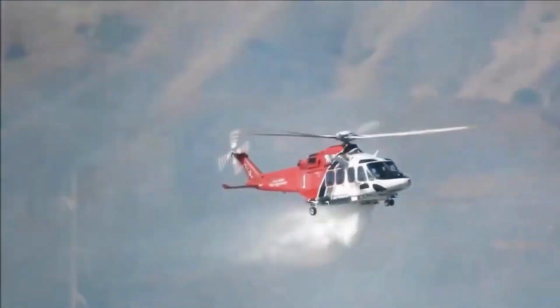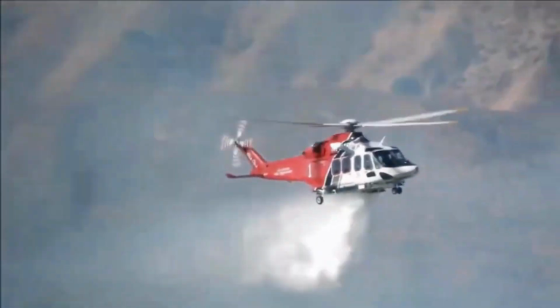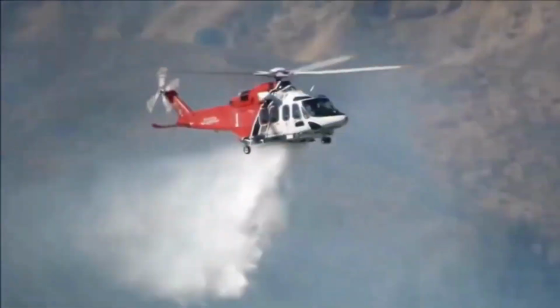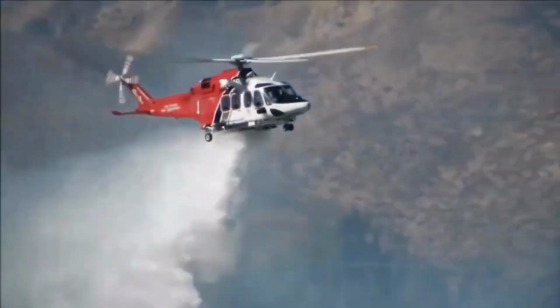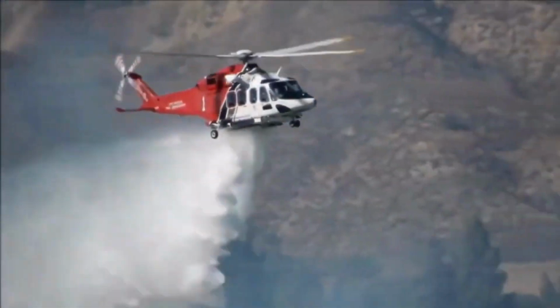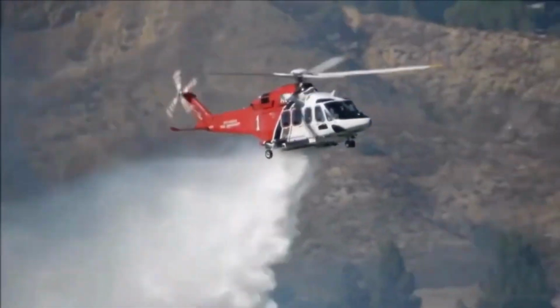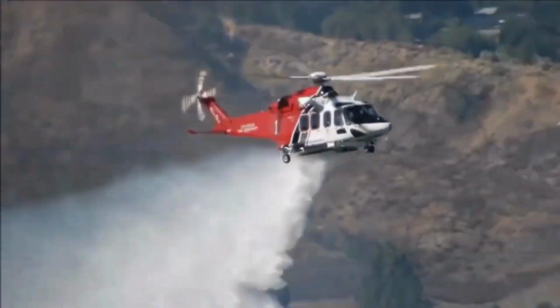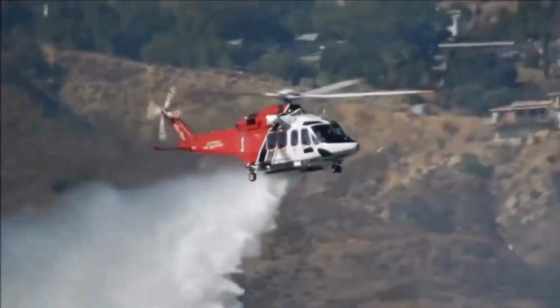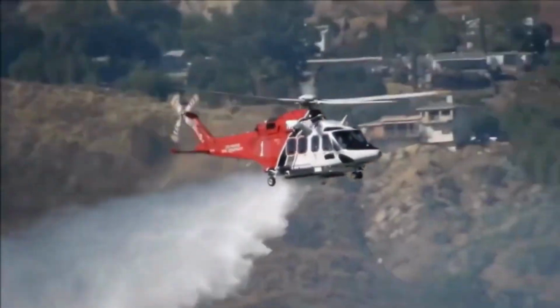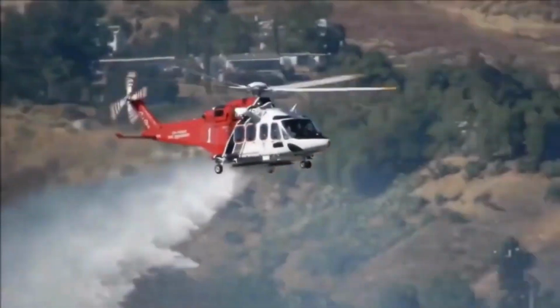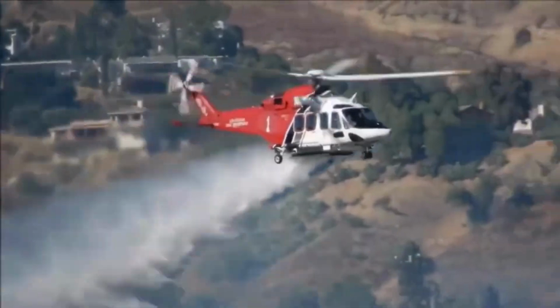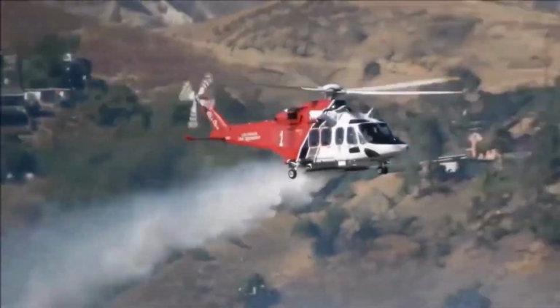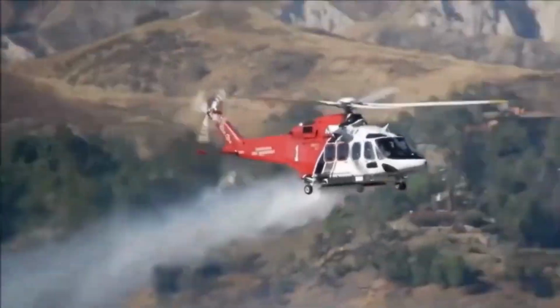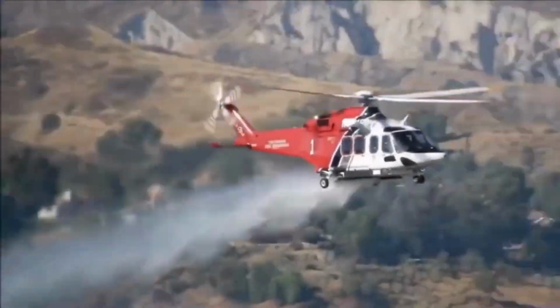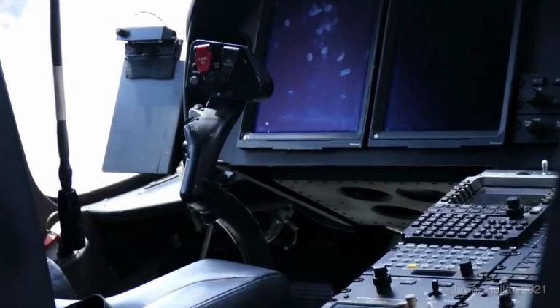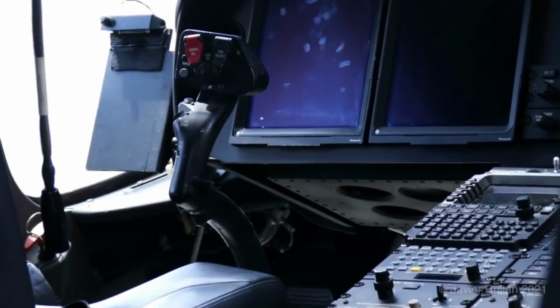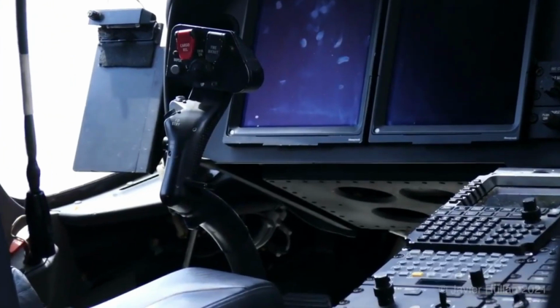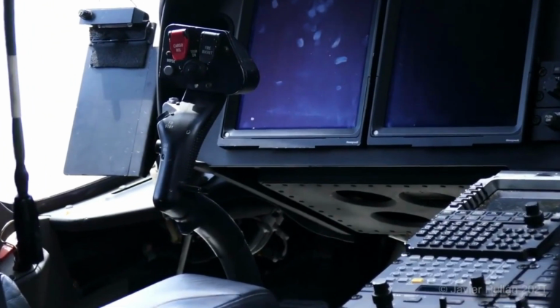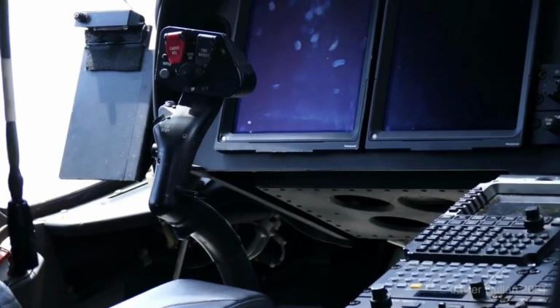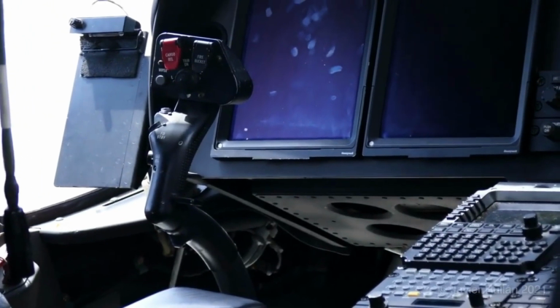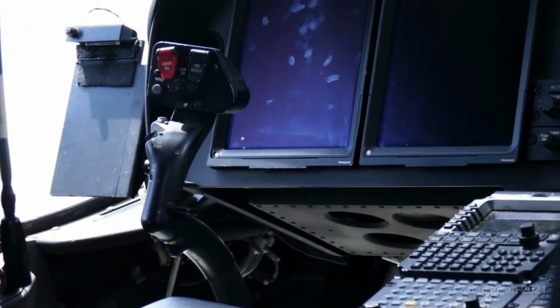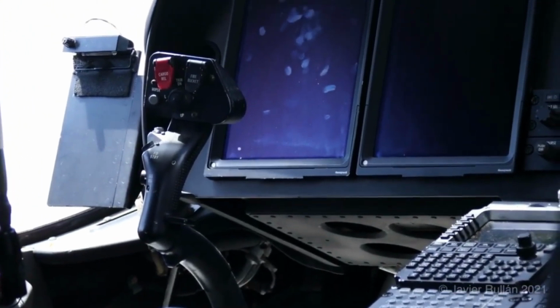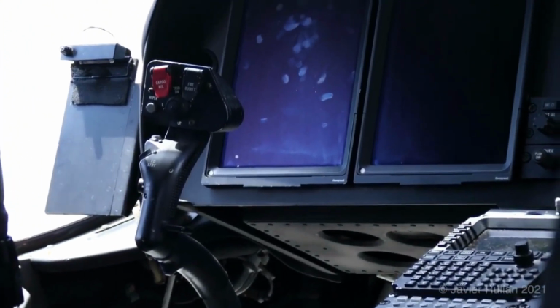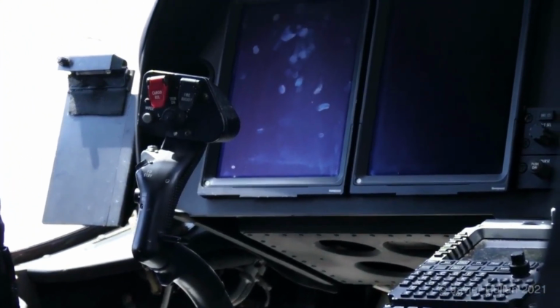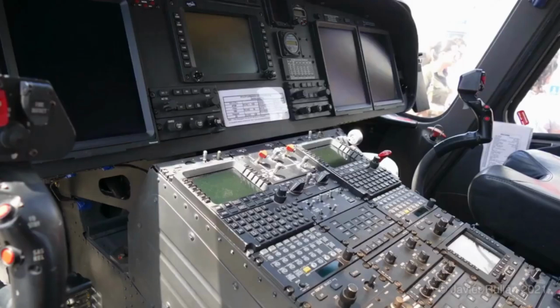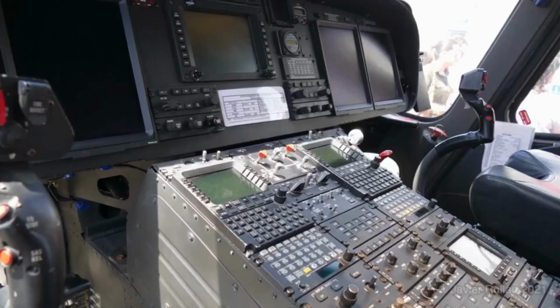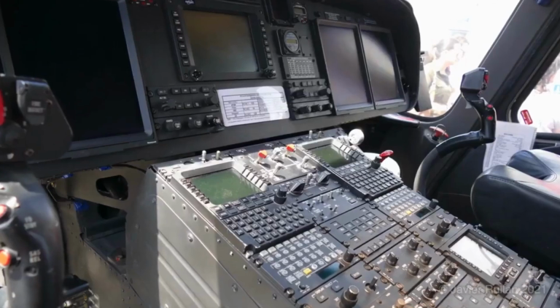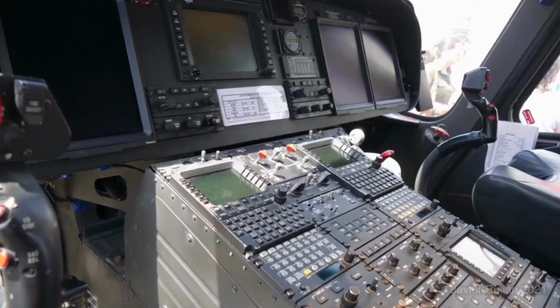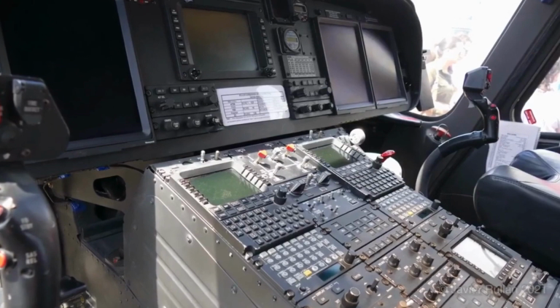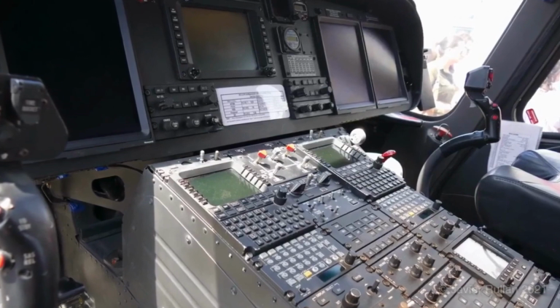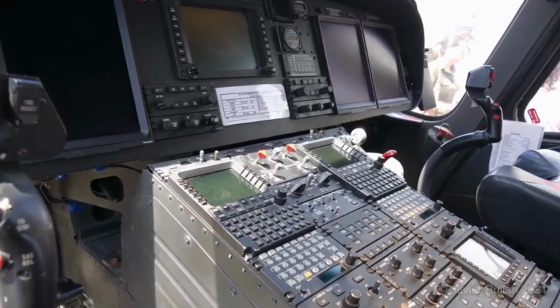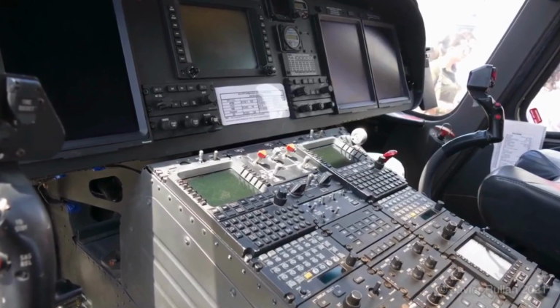The A139 is not your average helicopter. It's a purpose-built aerial firefighter equipped with state-of-the-art technology to combat wildfires with unrivaled precision.